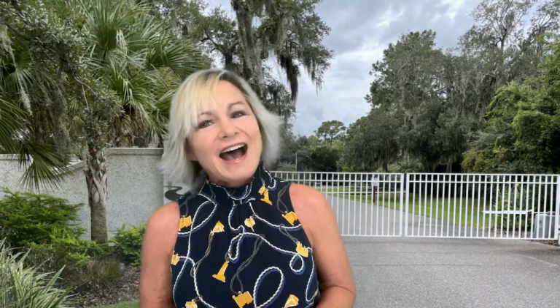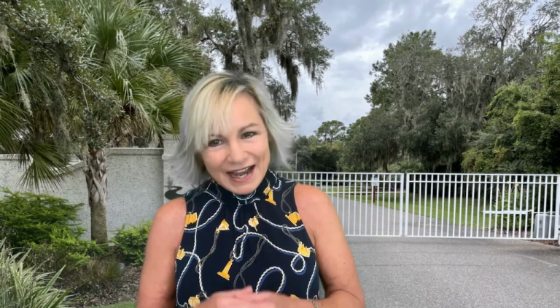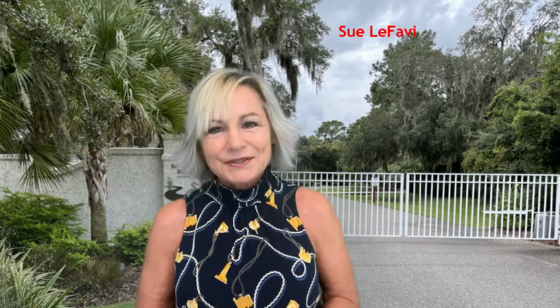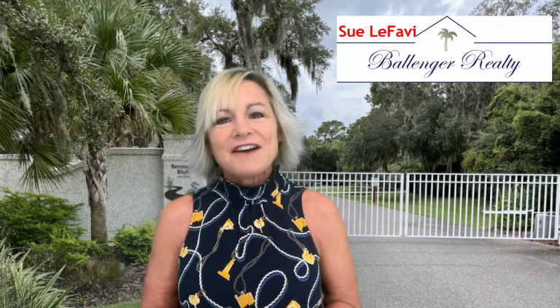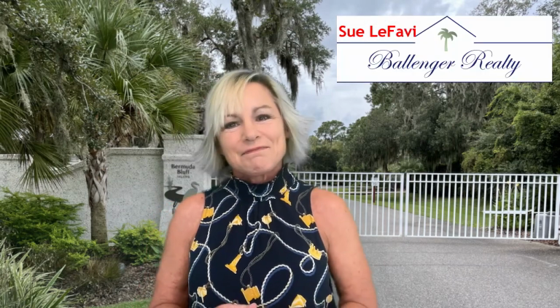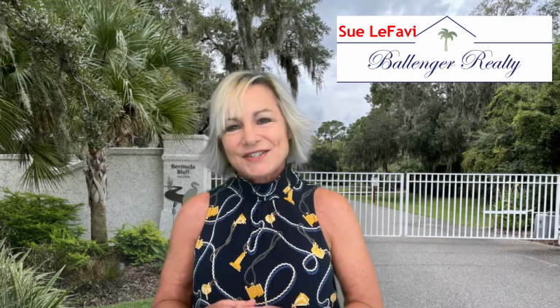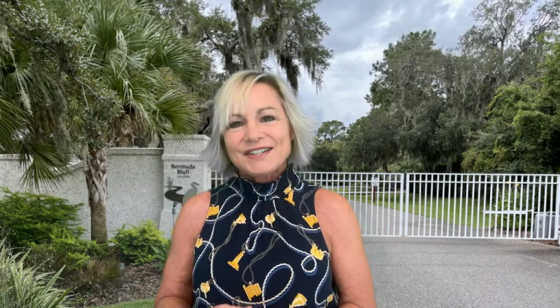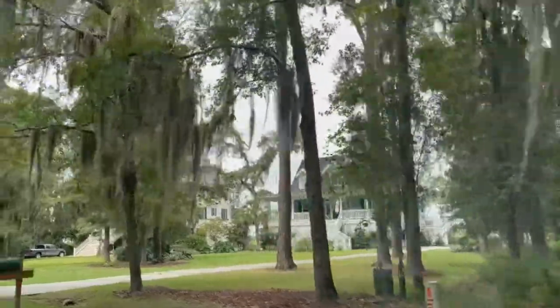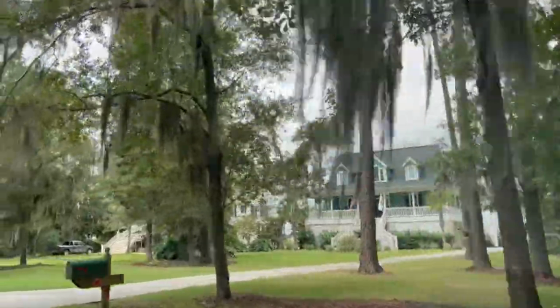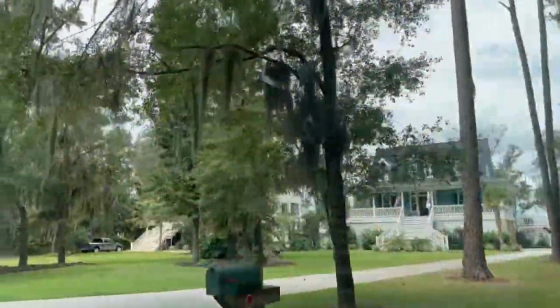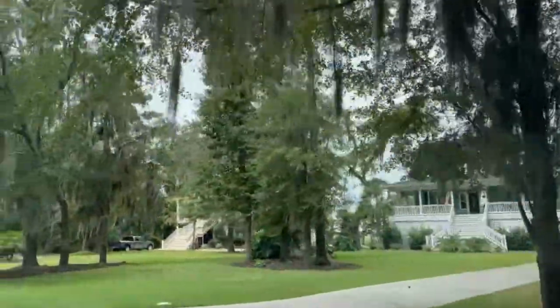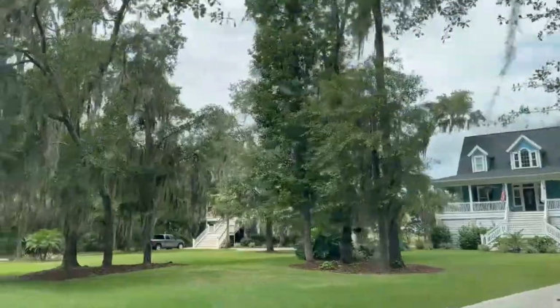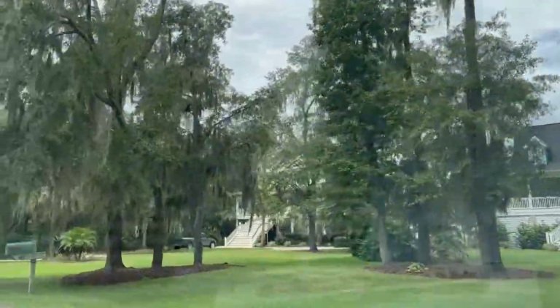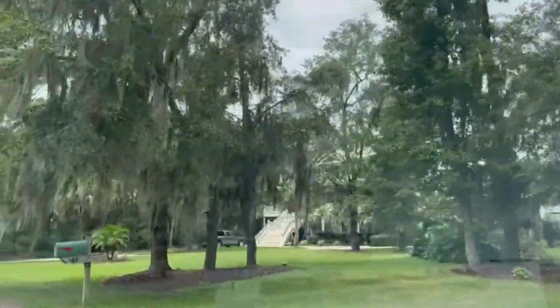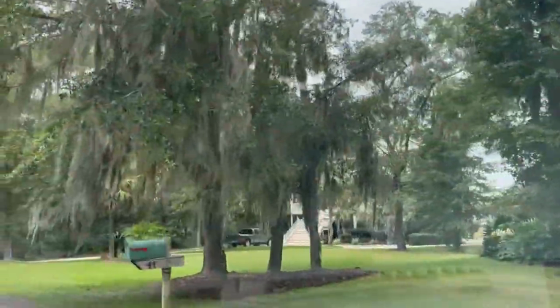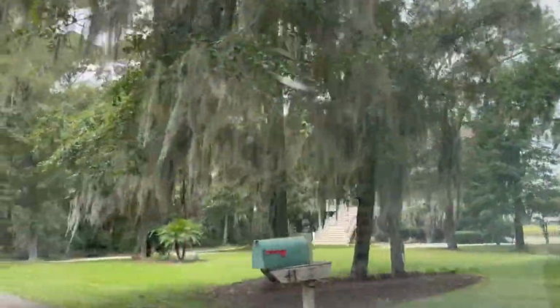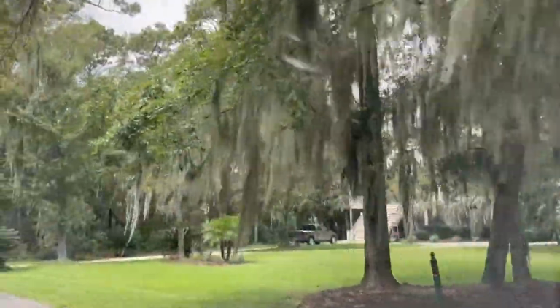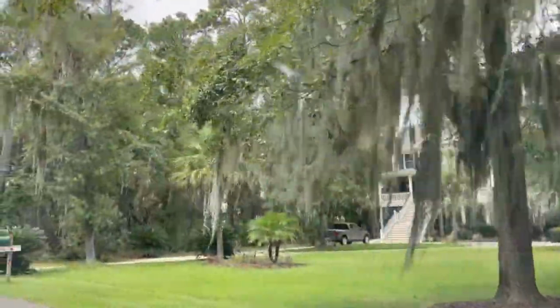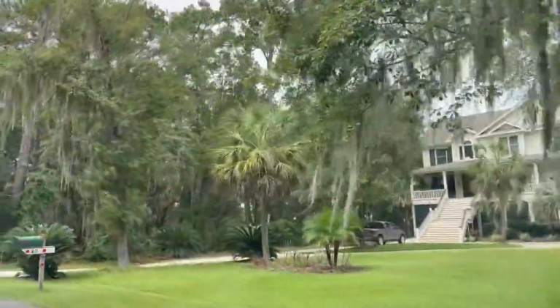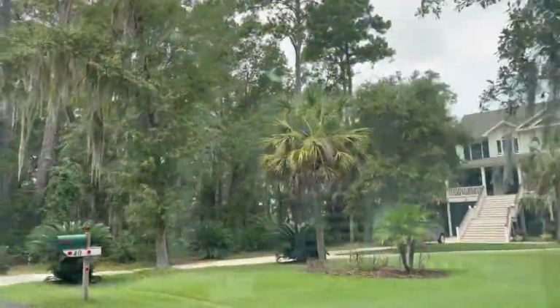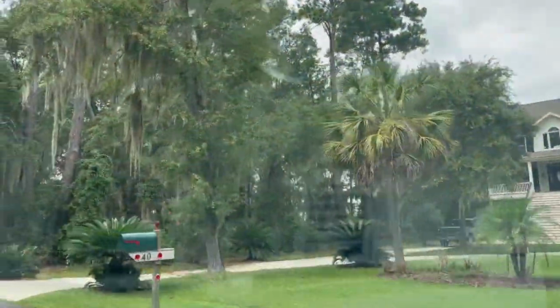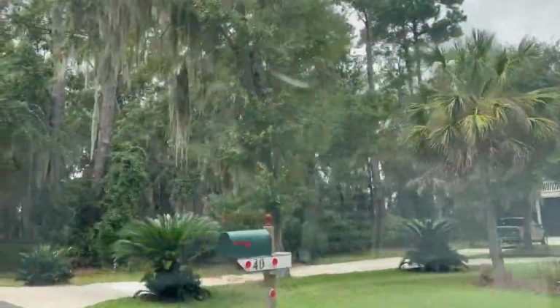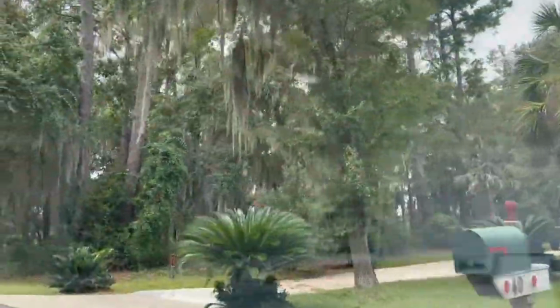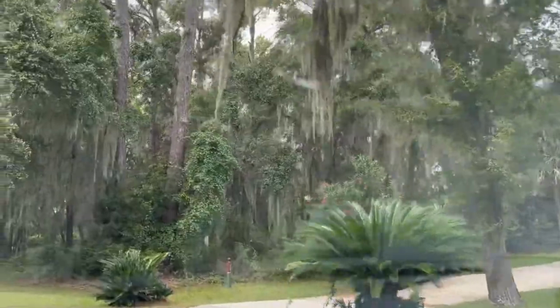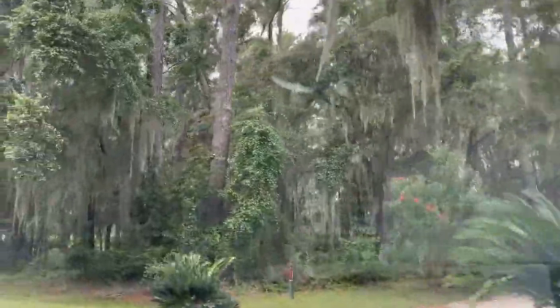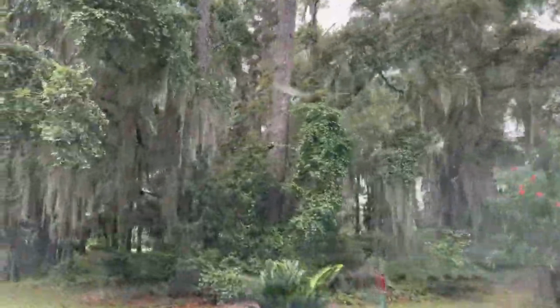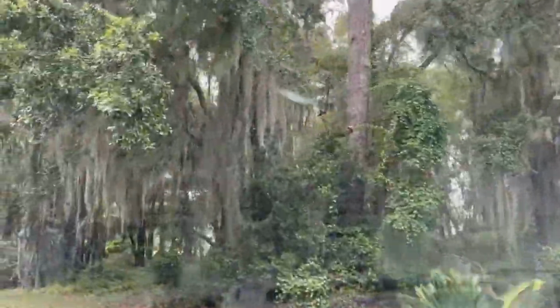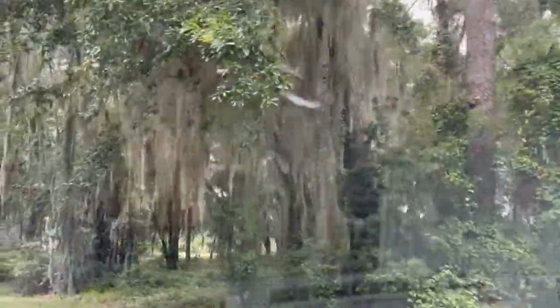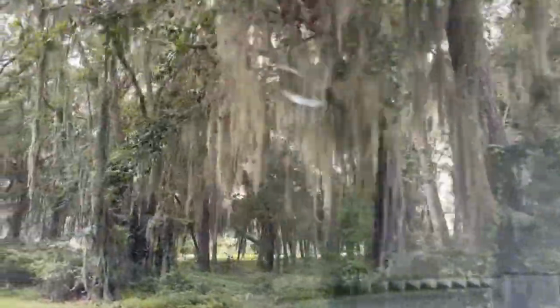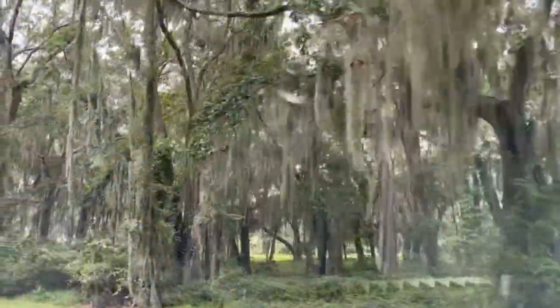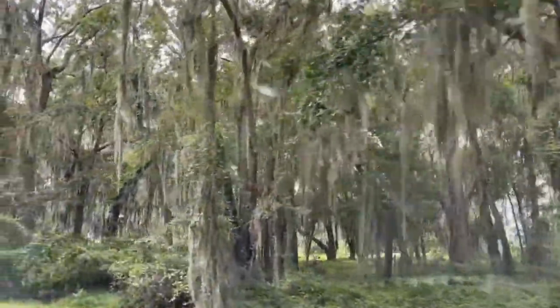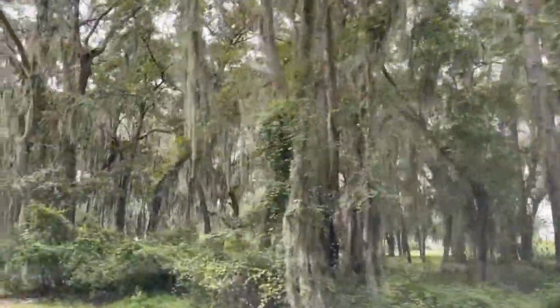Hi, I'm Sue LaFave with Ballinger Realty, and you can see Bermuda Bluff has a rural feel with larger home sites, lots of green space, and plenty of gorgeous majestic oak trees.